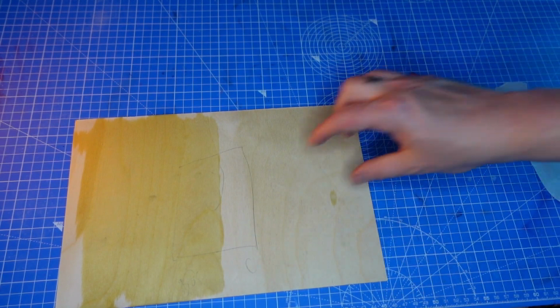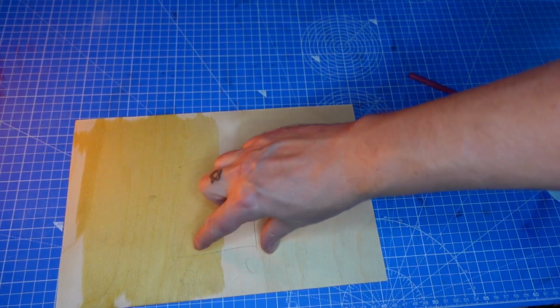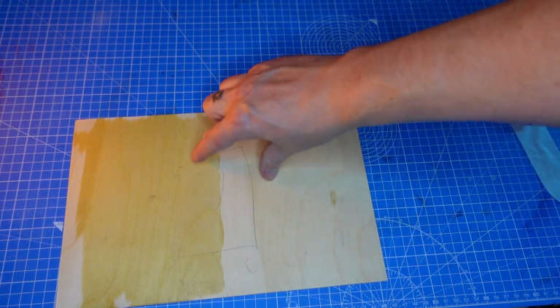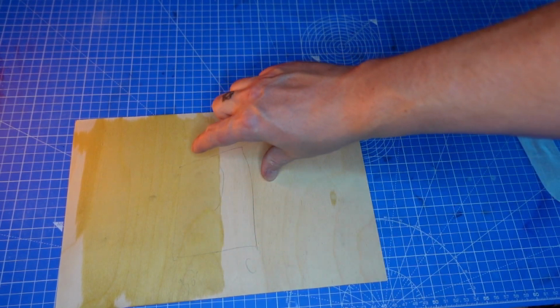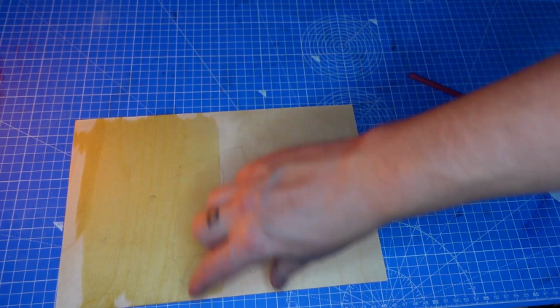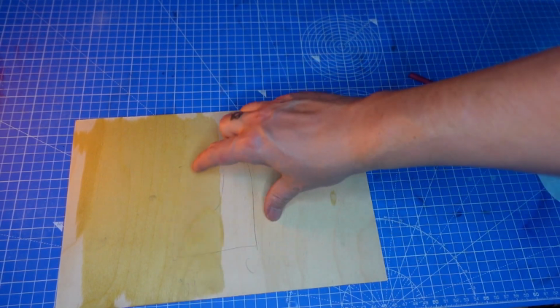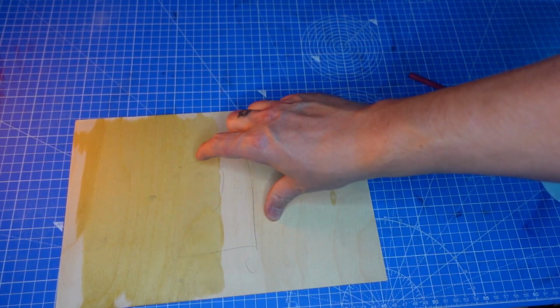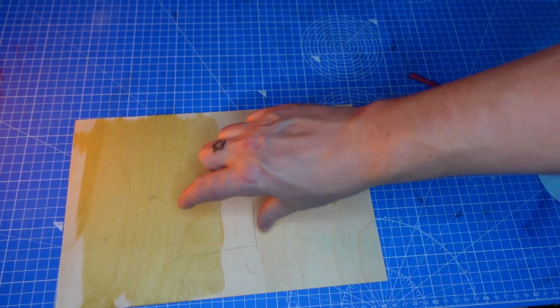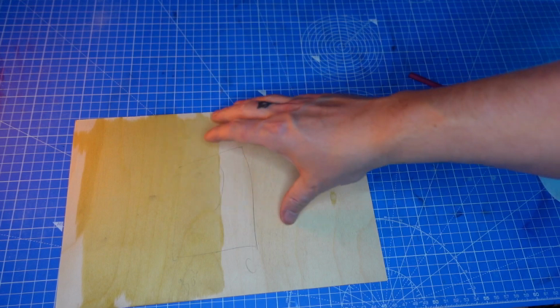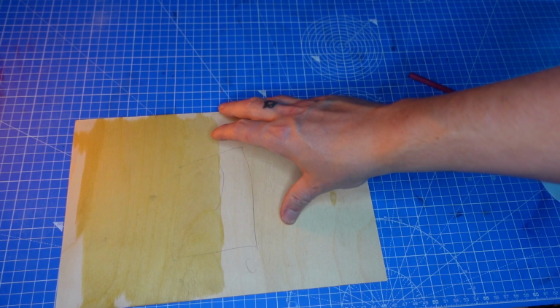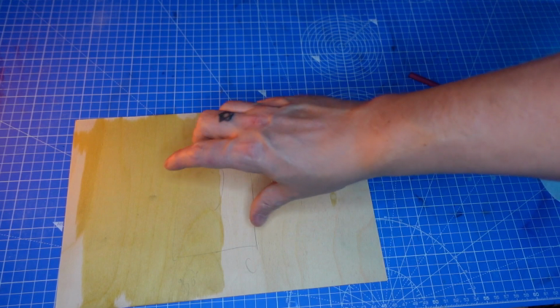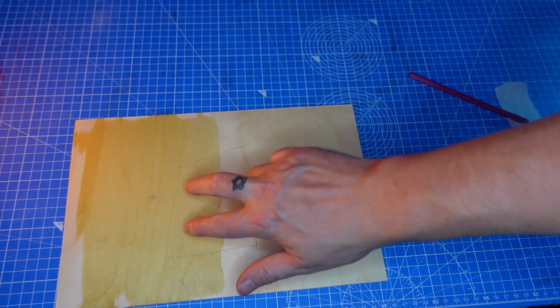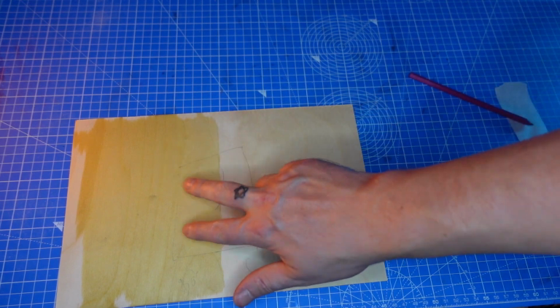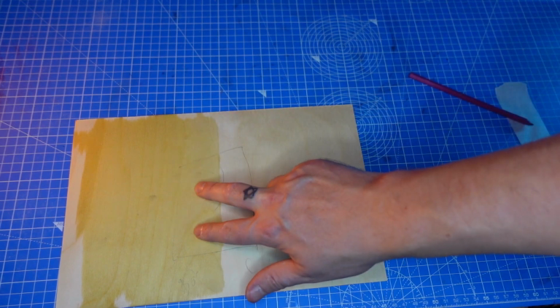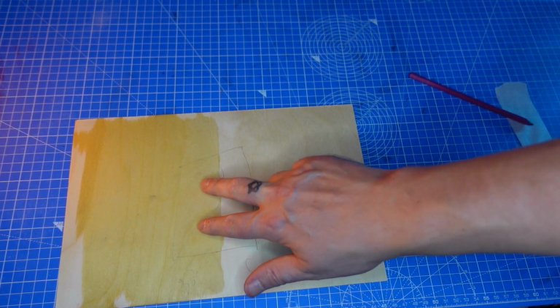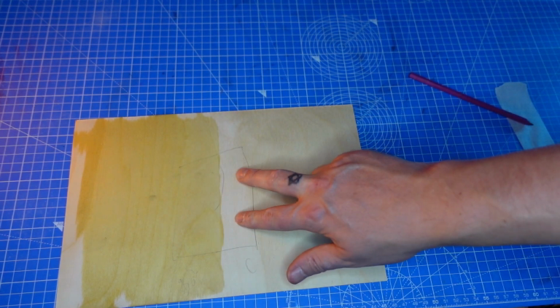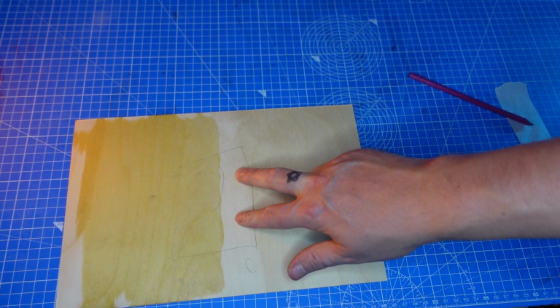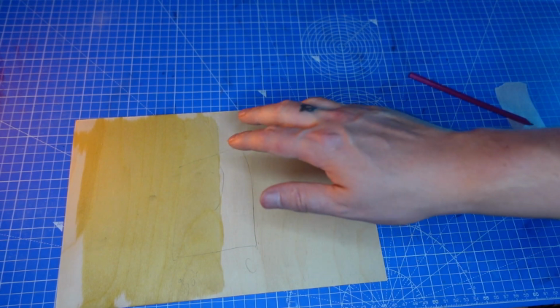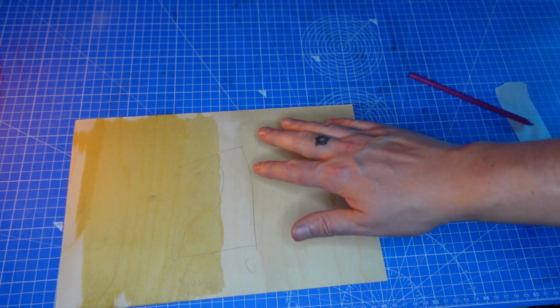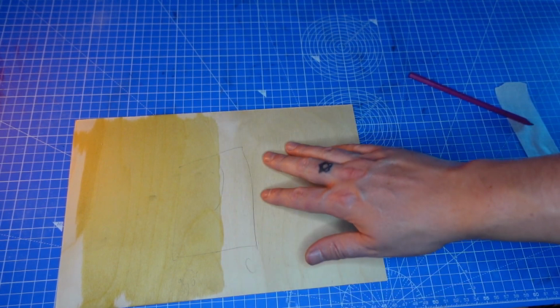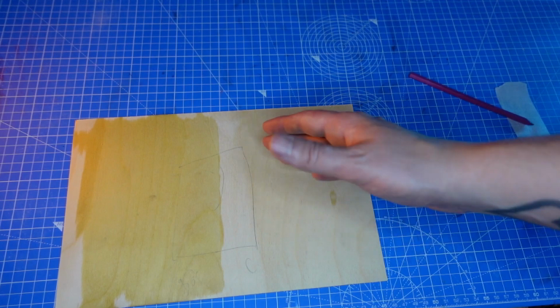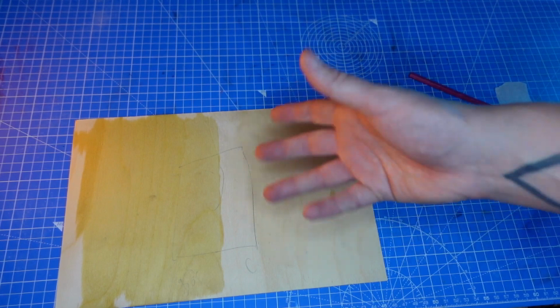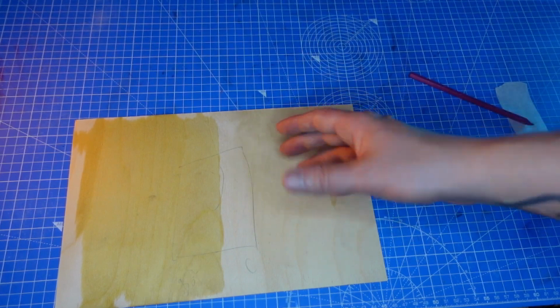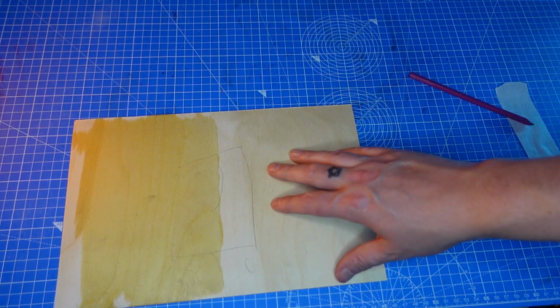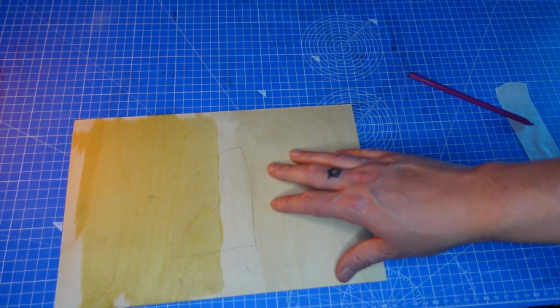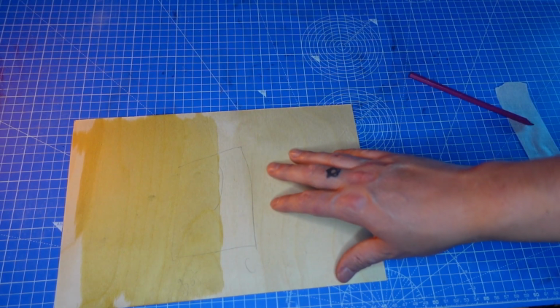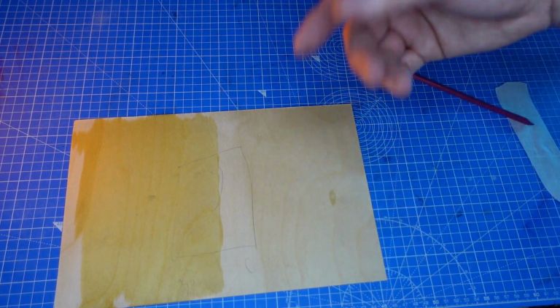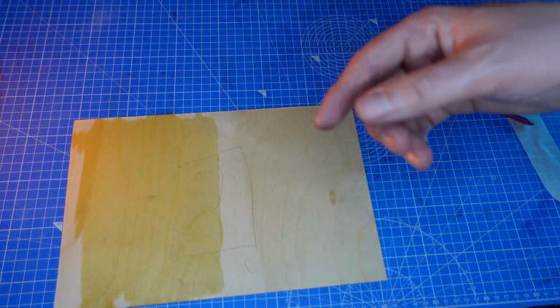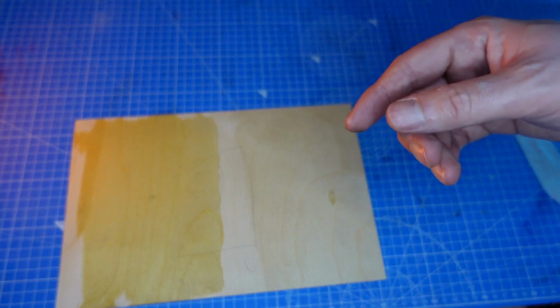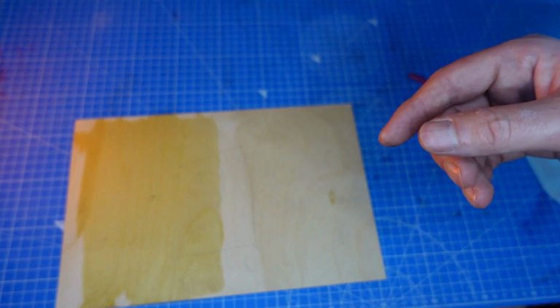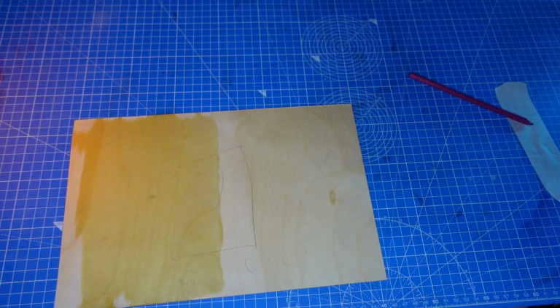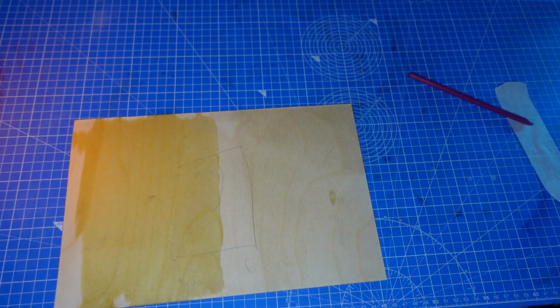And yeah, we'll try and get a dead center. I probably won't be able to get a dead center, but I will try, and hopefully one side should be darker, and one side should just be like a standard, quite light brown engraving. So we'll take this over to the laser now, and we will give it a go.